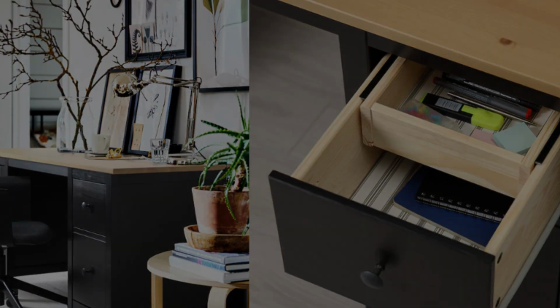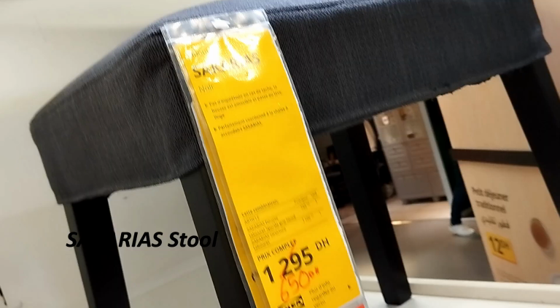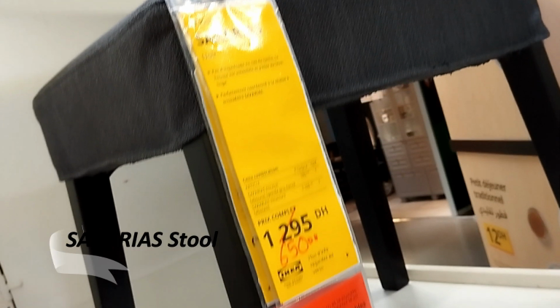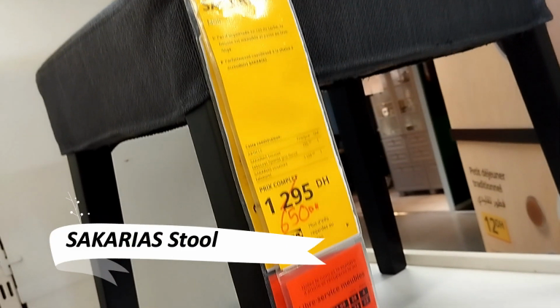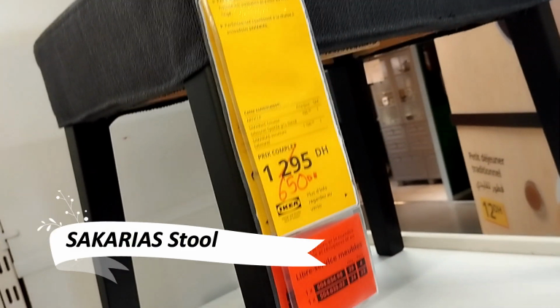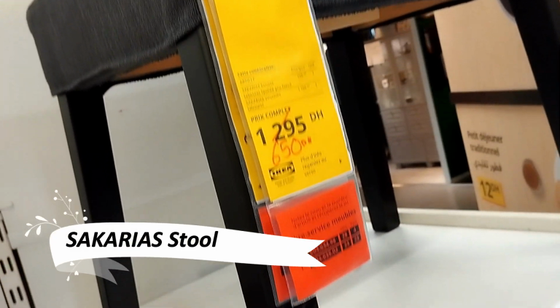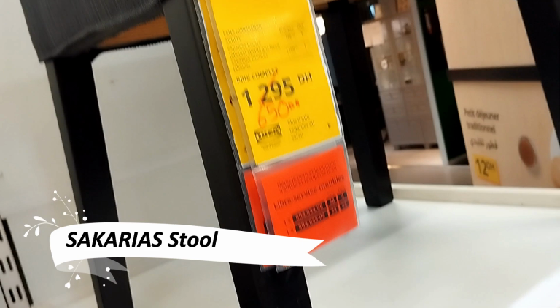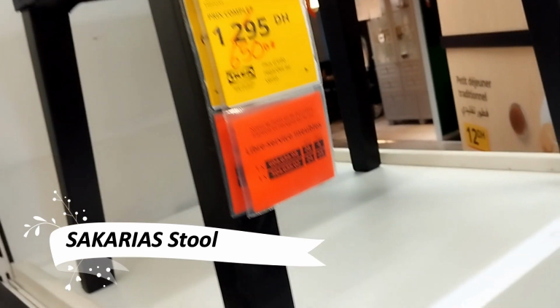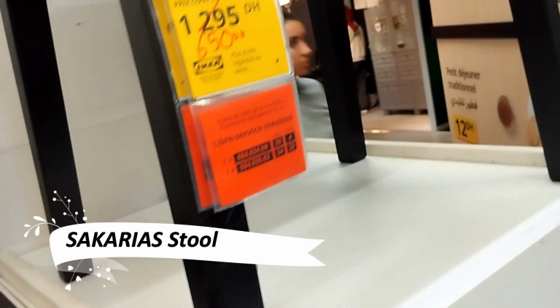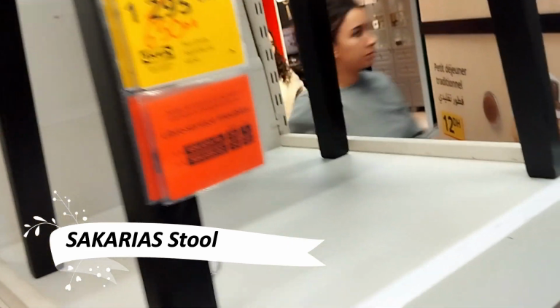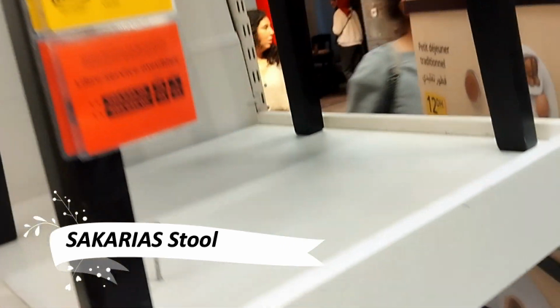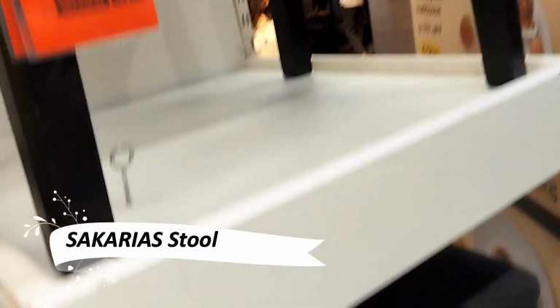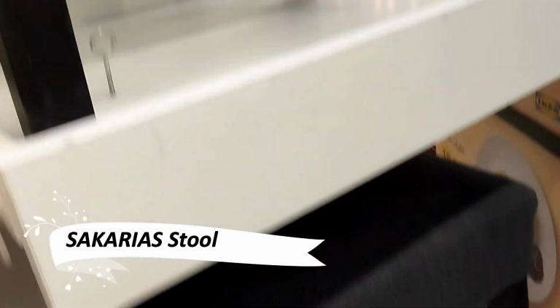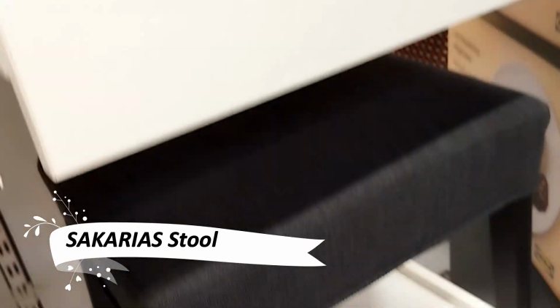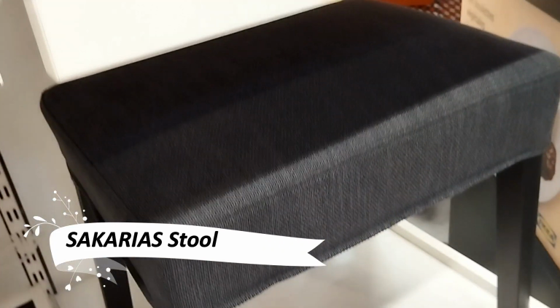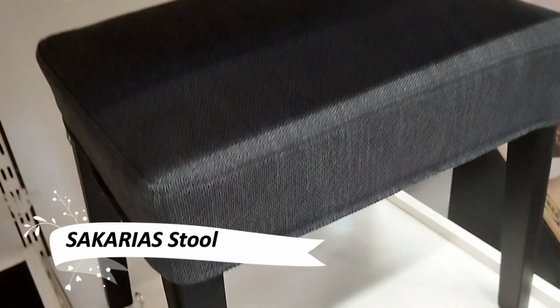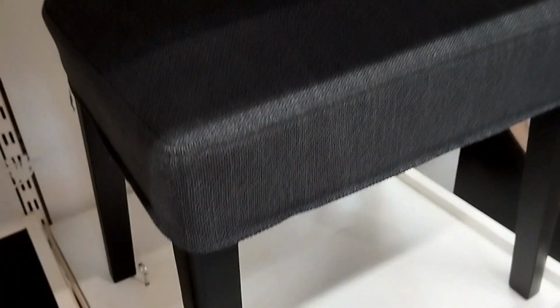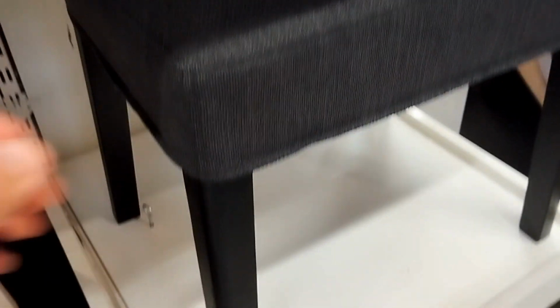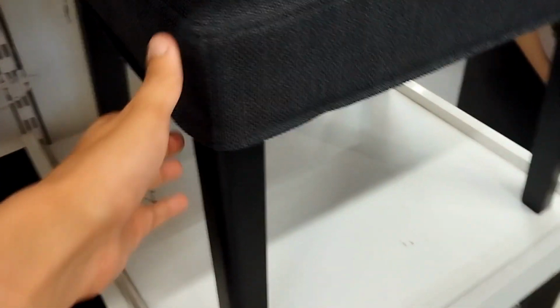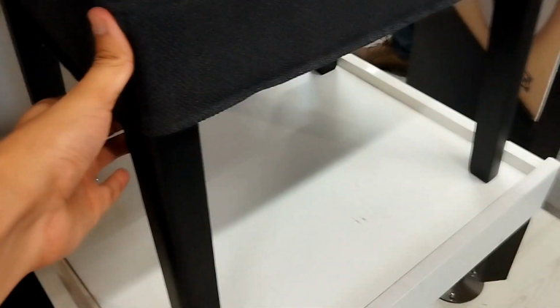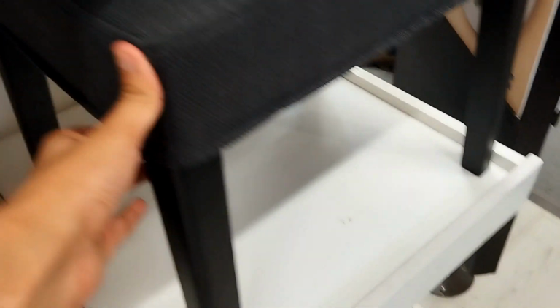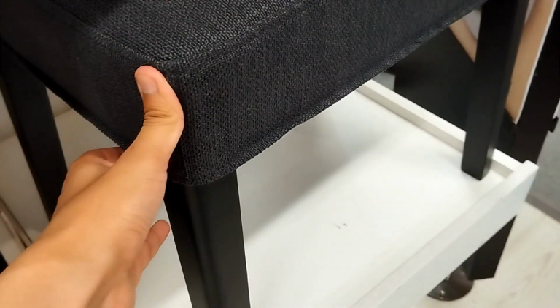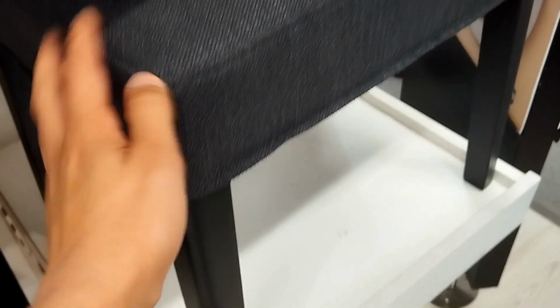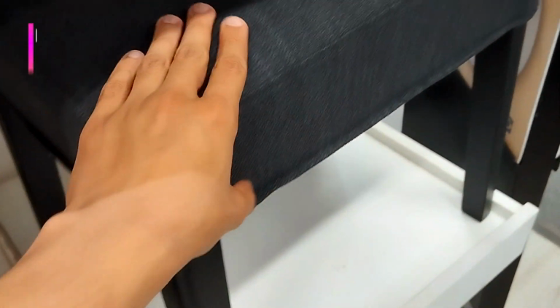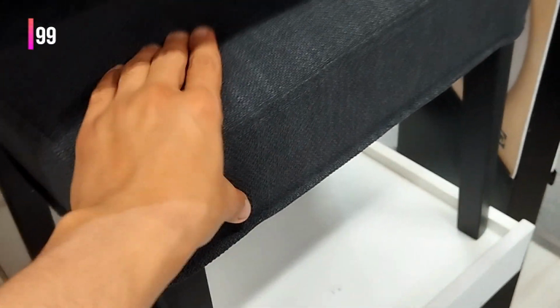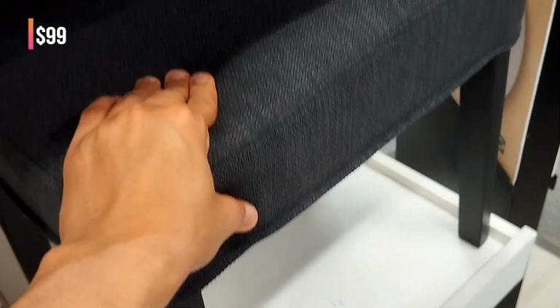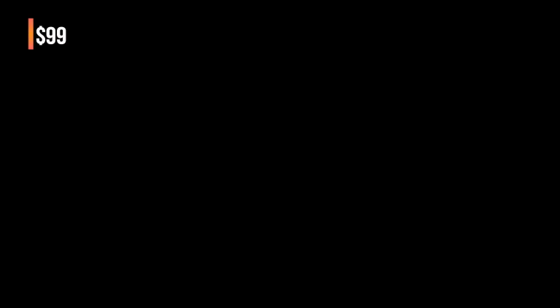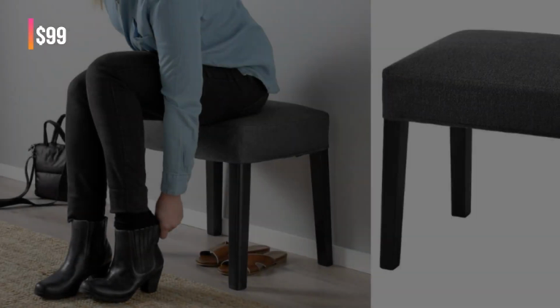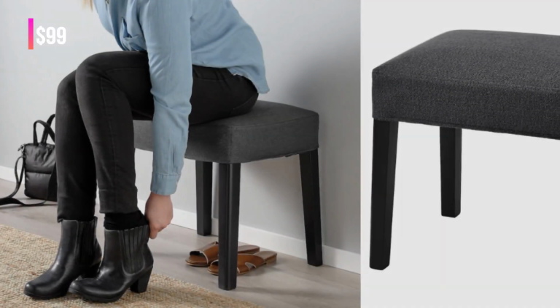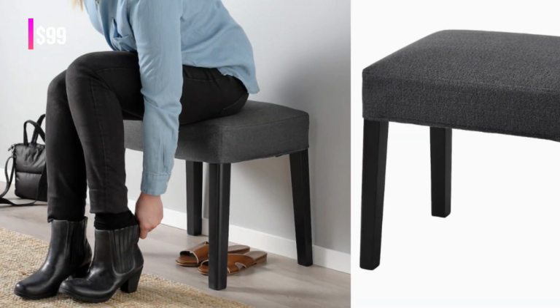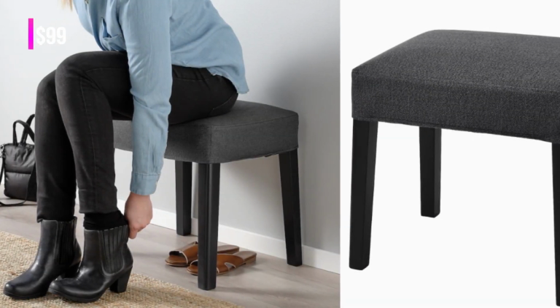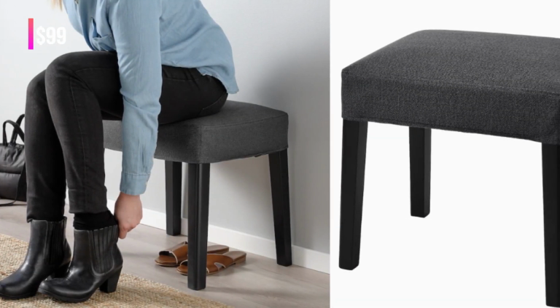The Sicarius stool is a versatile piece that doubles as extra seating or a stylish stool. Its simple yet elegant design makes it a perfect addition to any room.